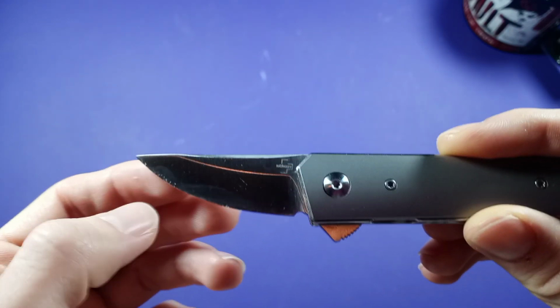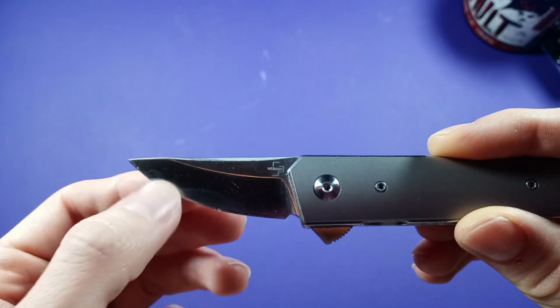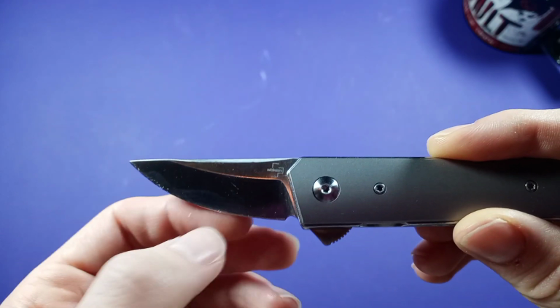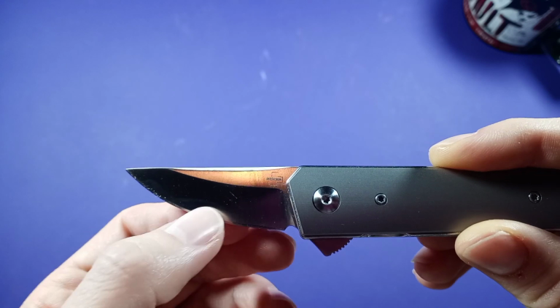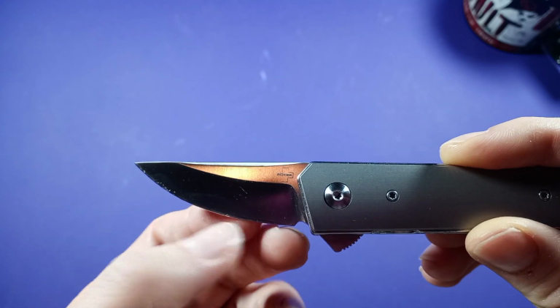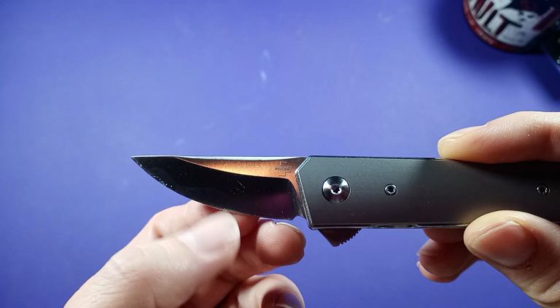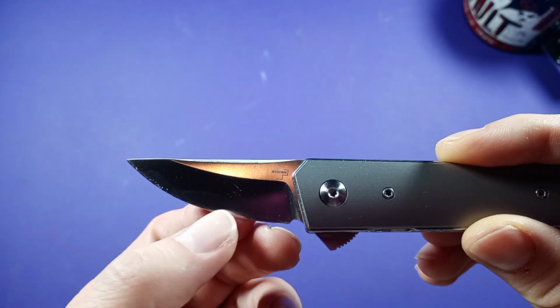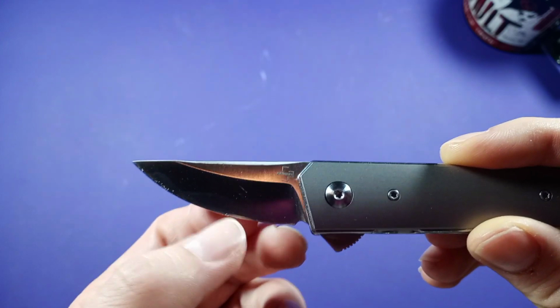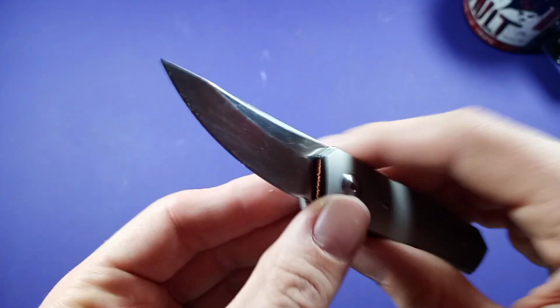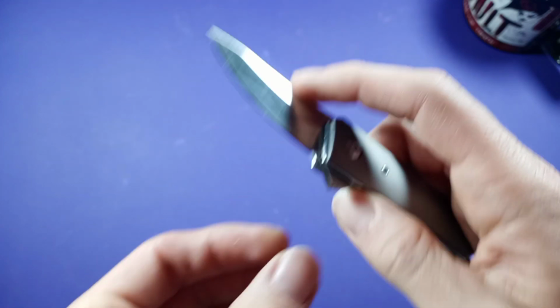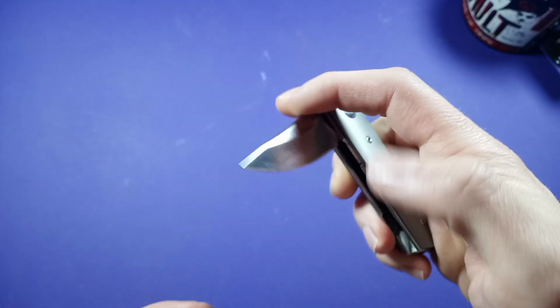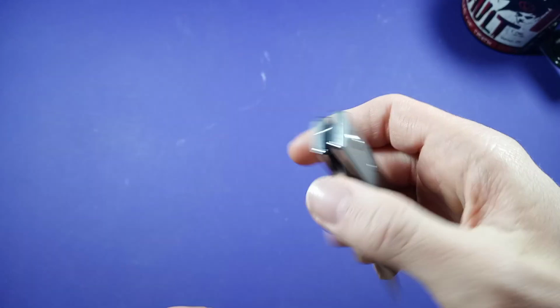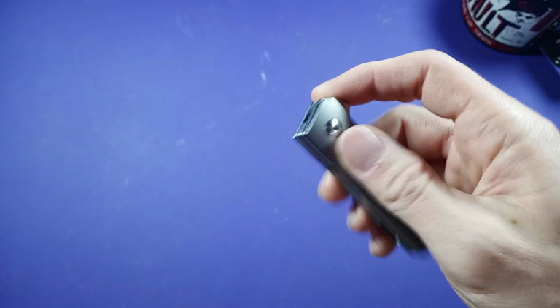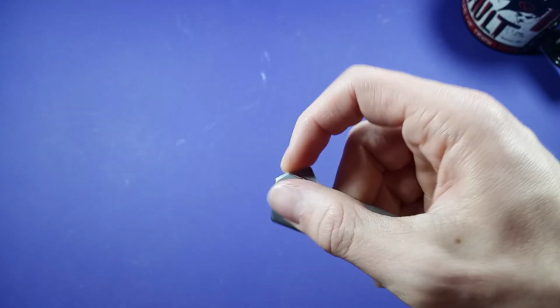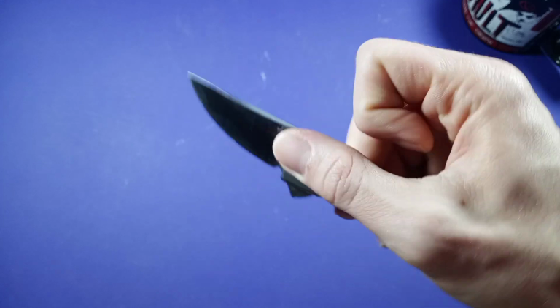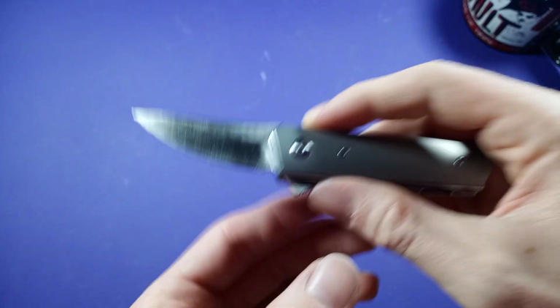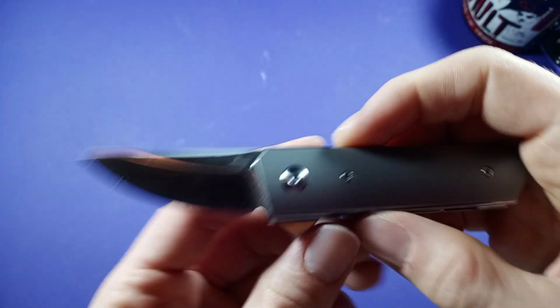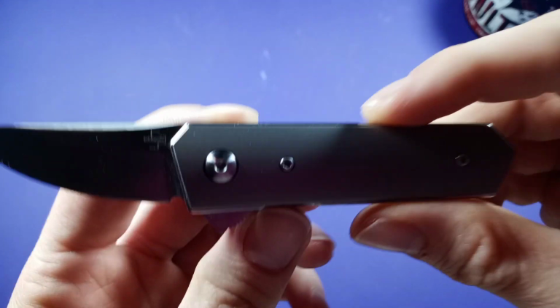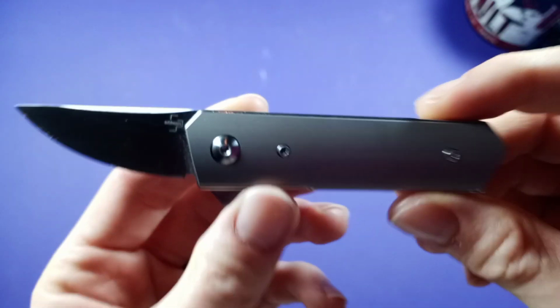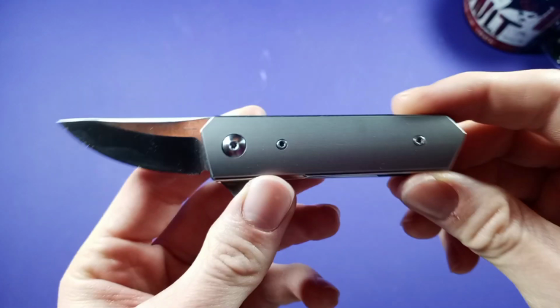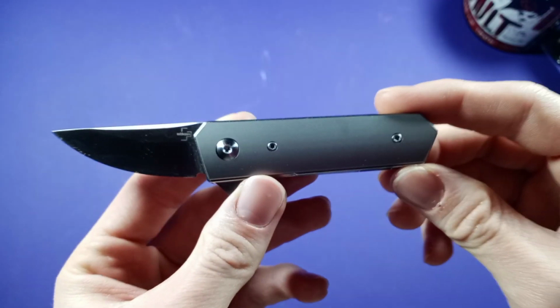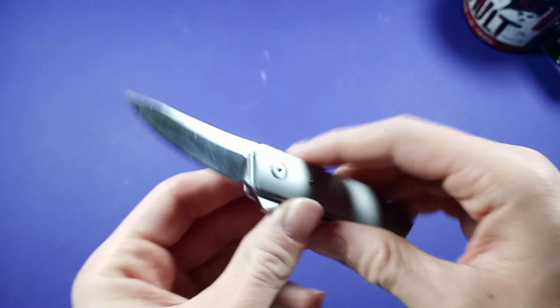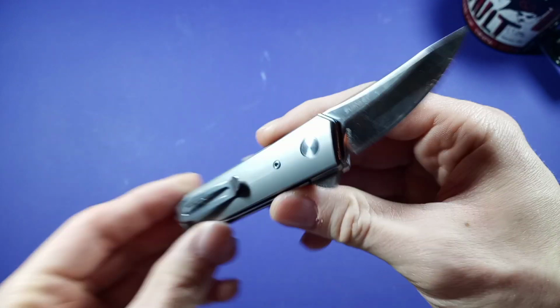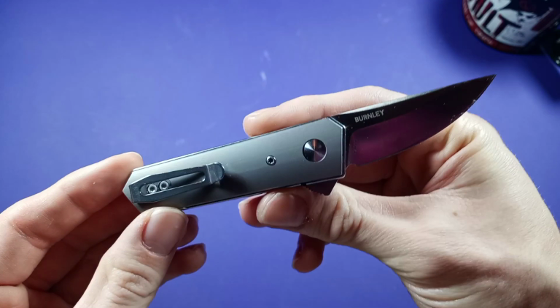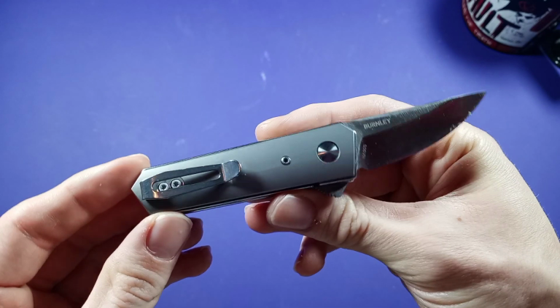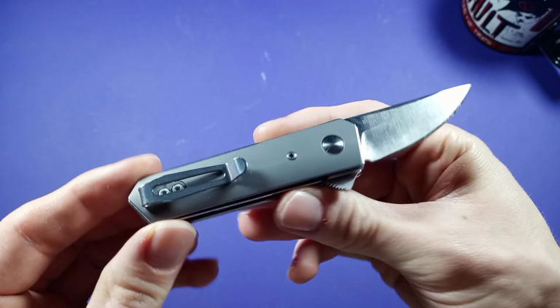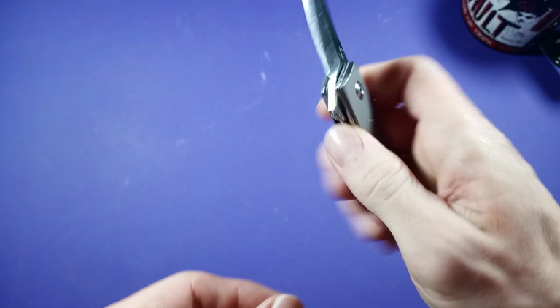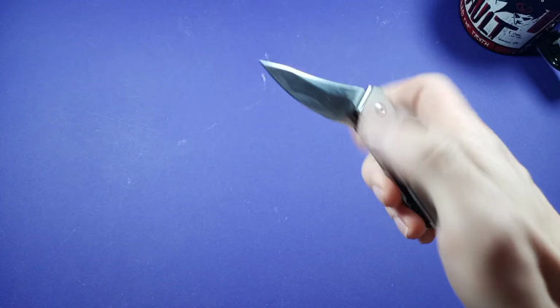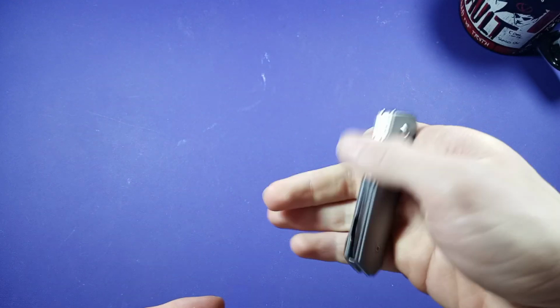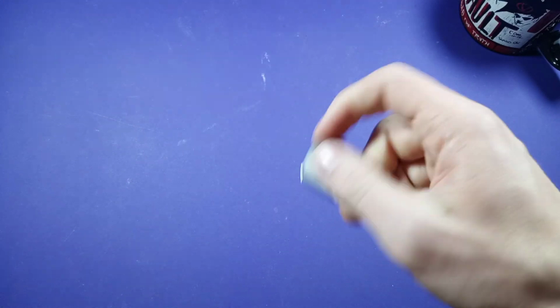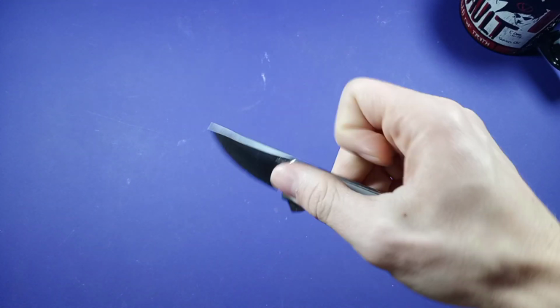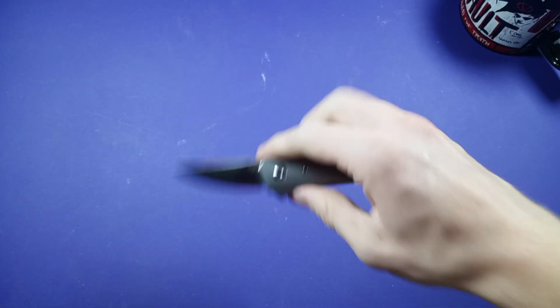I've got quite a few things to say about this knife. And first of all, if you're not subscribed to my channel, please subscribe if you like knife and EDC related content — I really would appreciate it. Now let's get into the nitty gritty of this.